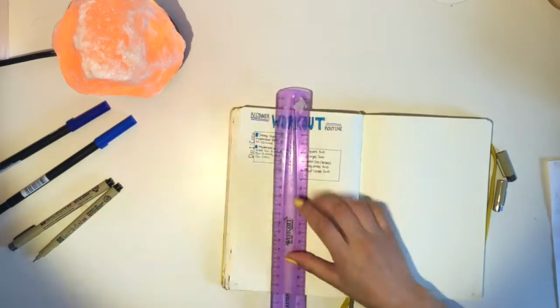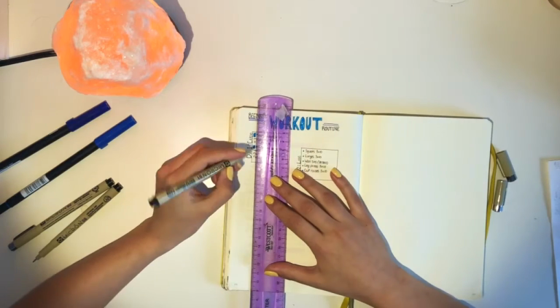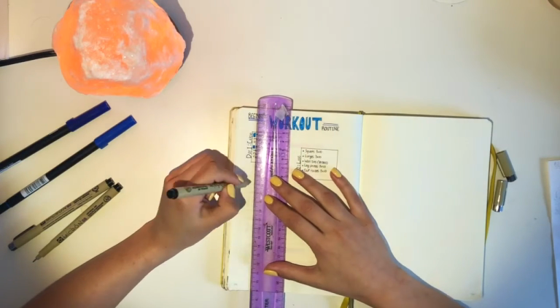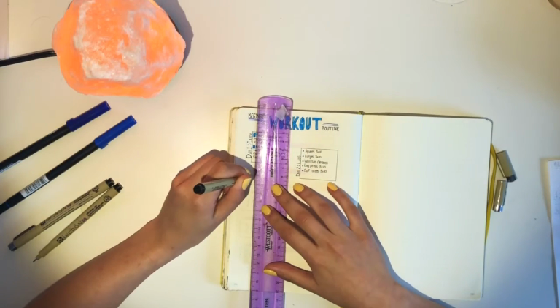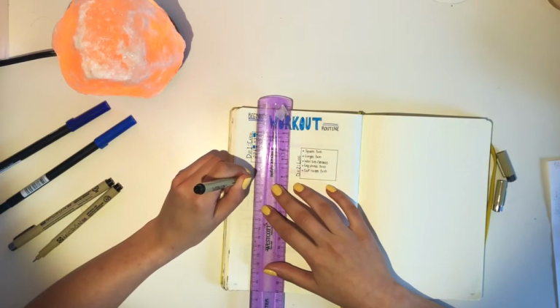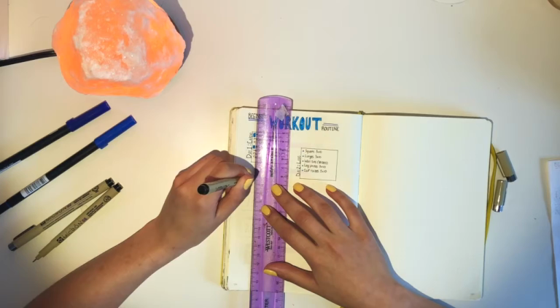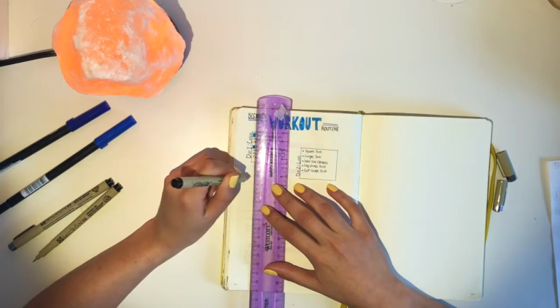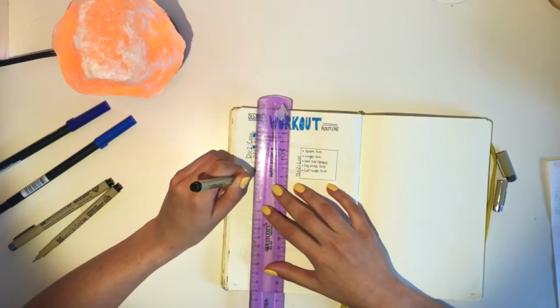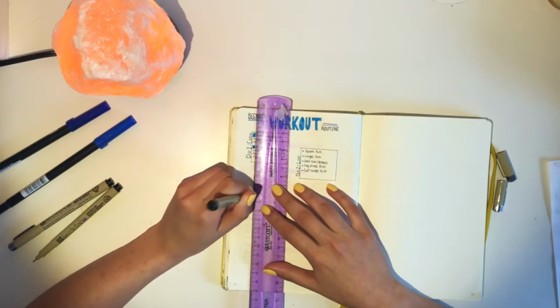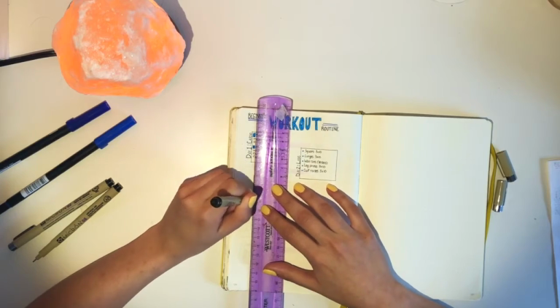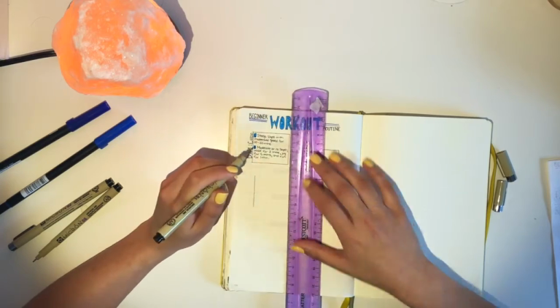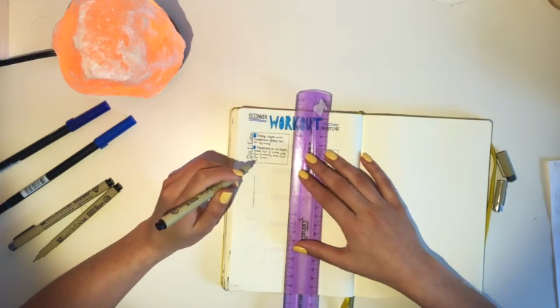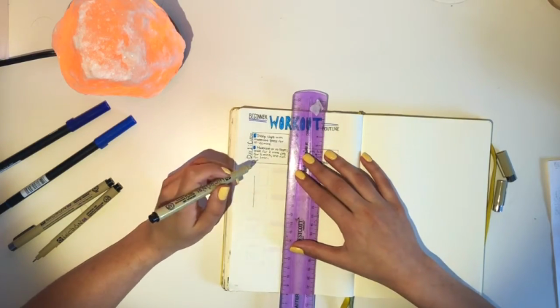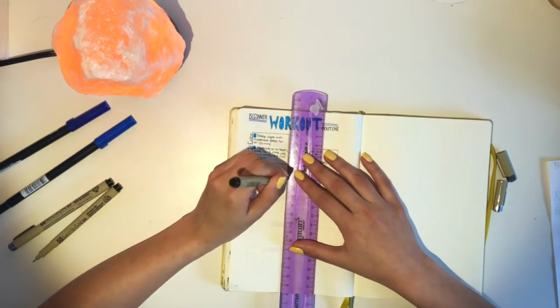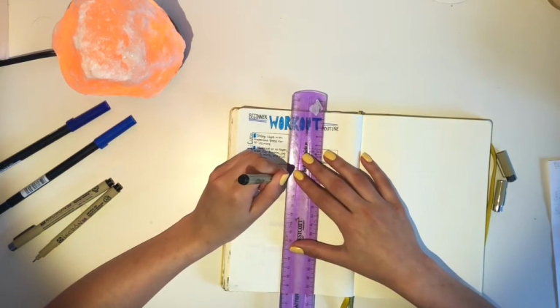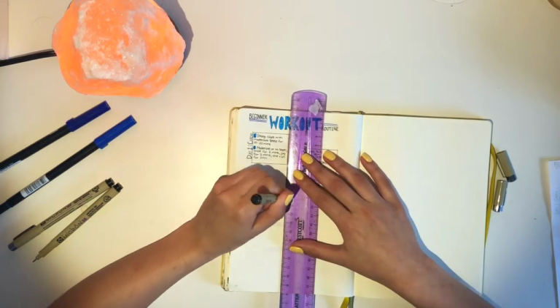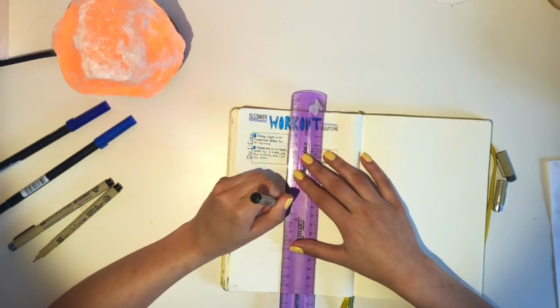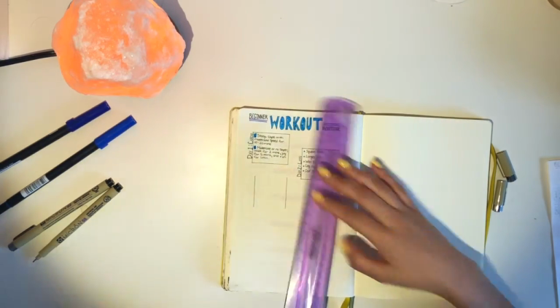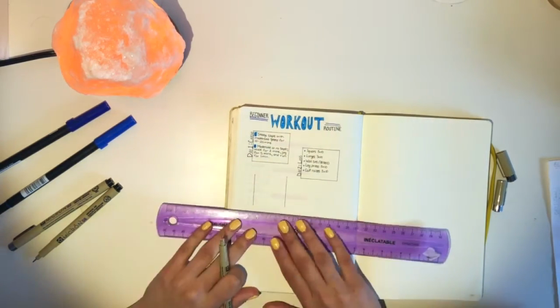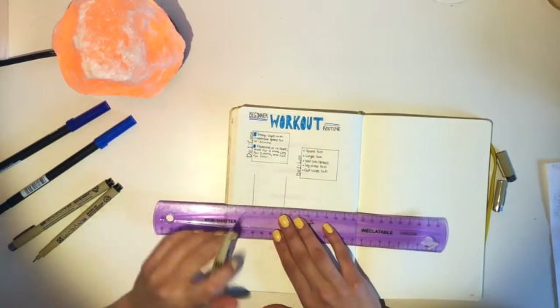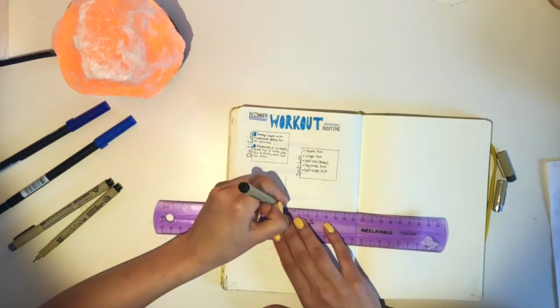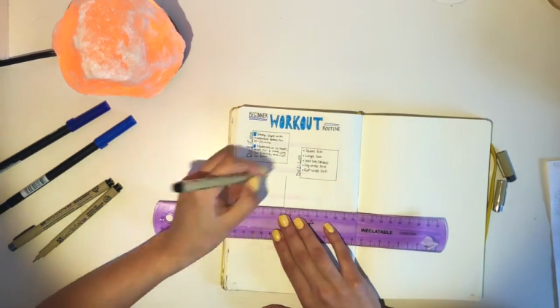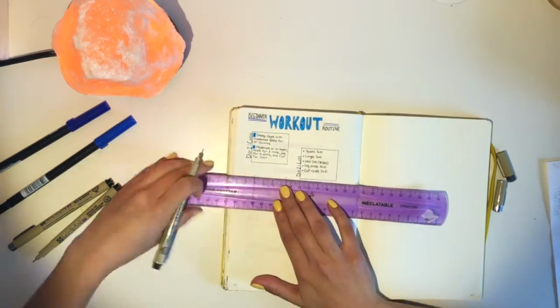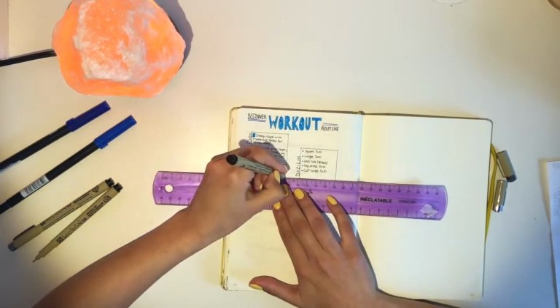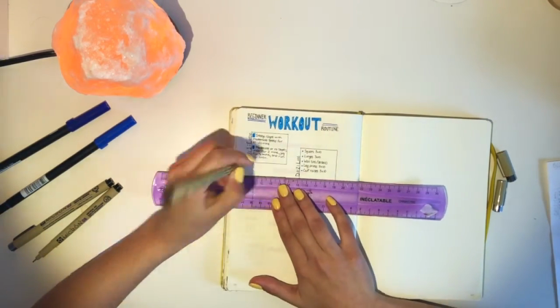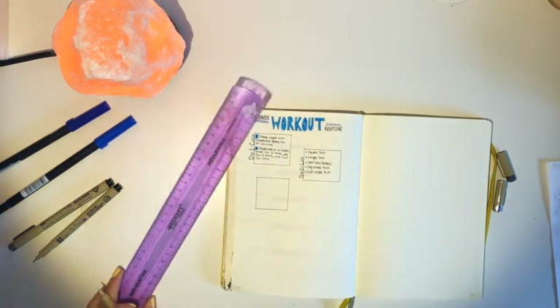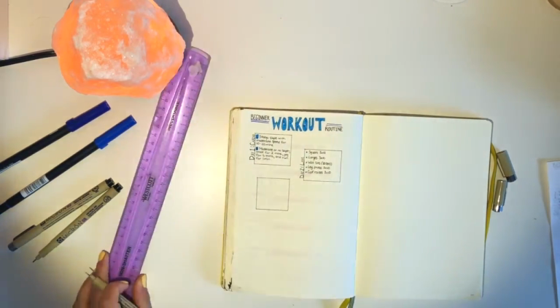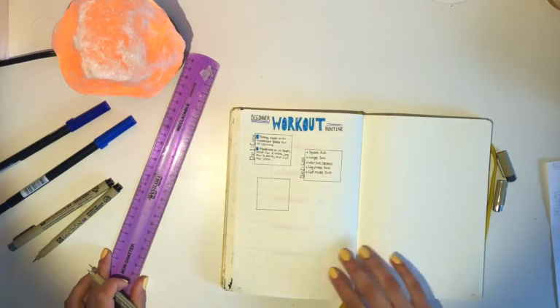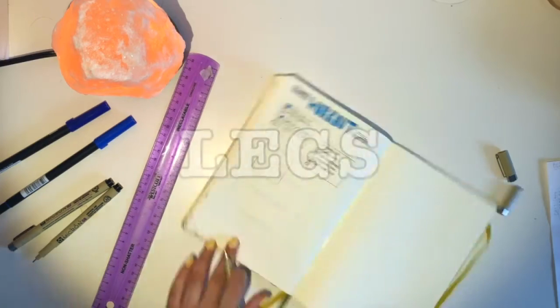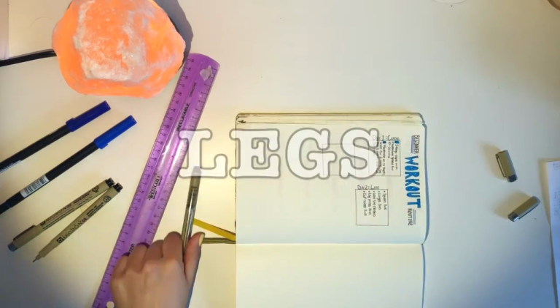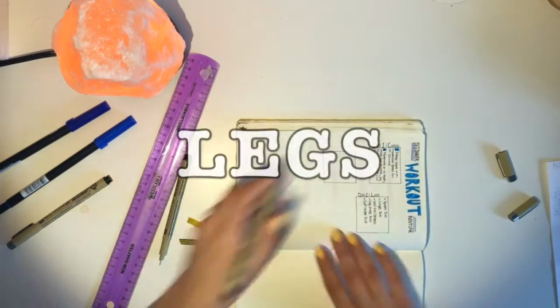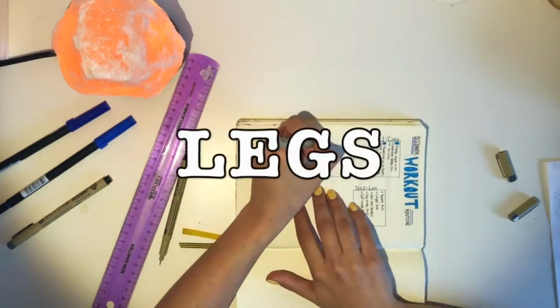Hey guys, welcome back to my channel. Today's video is day two of the beginner workout routine series, focusing completely on legs.